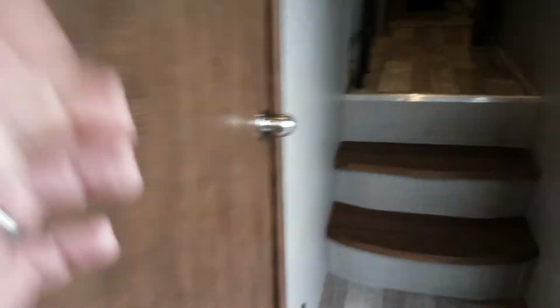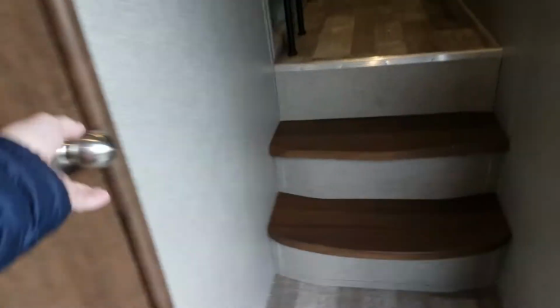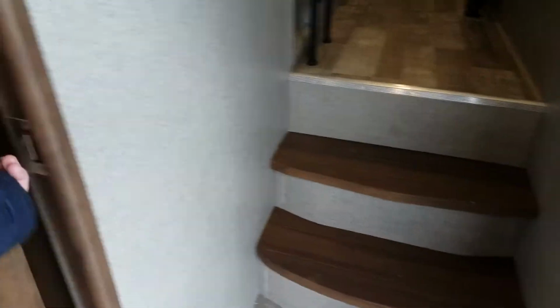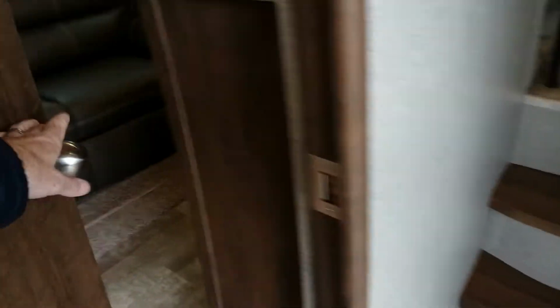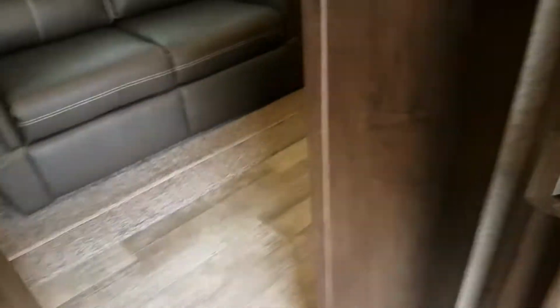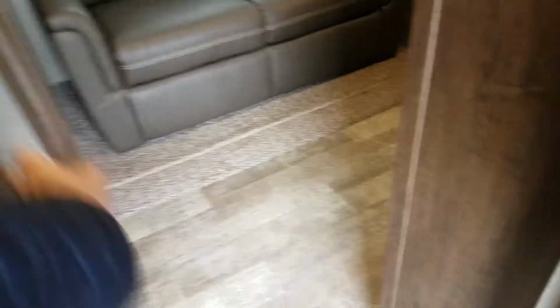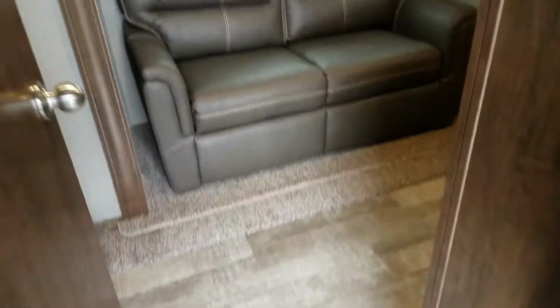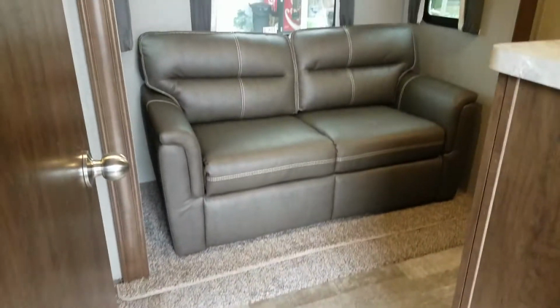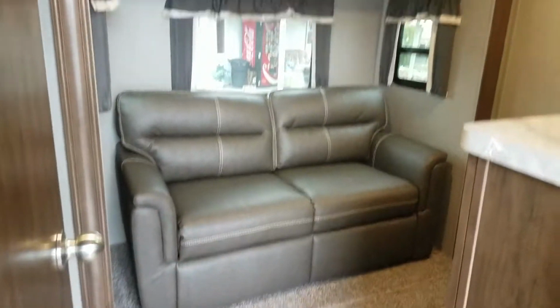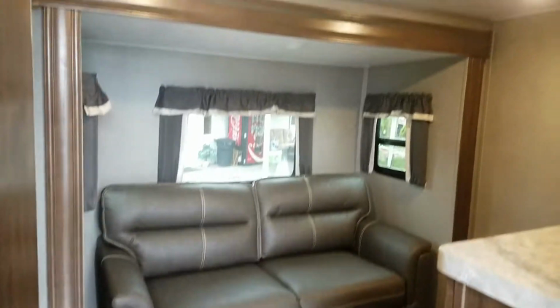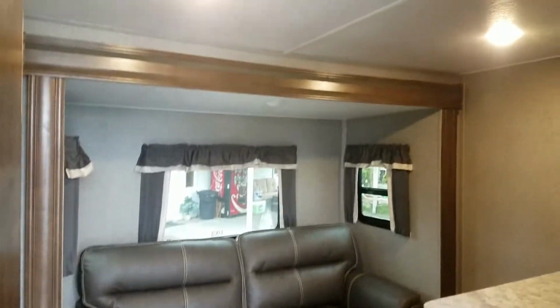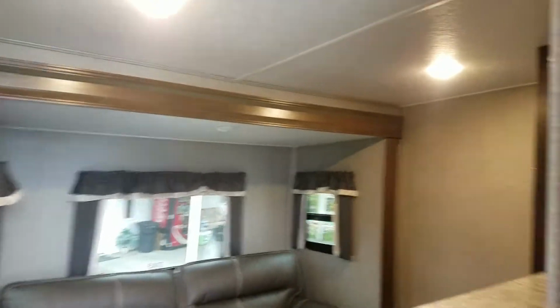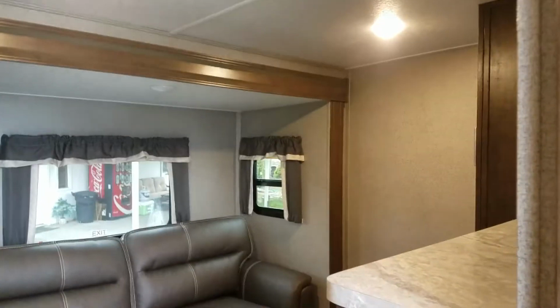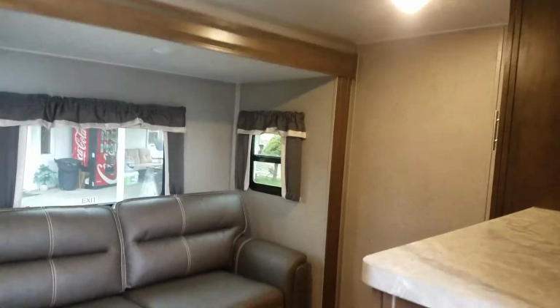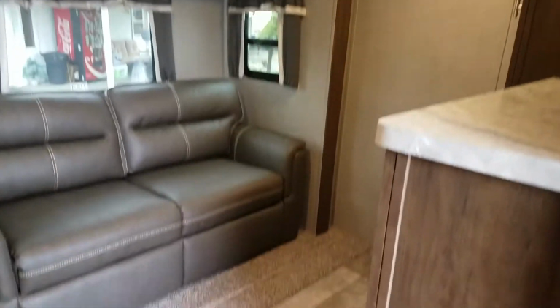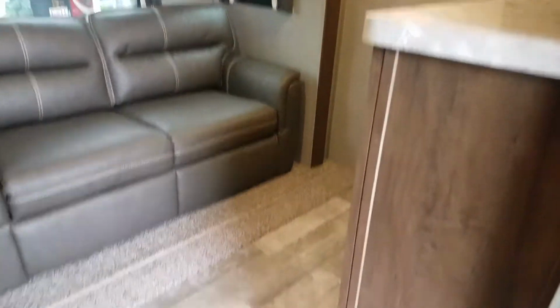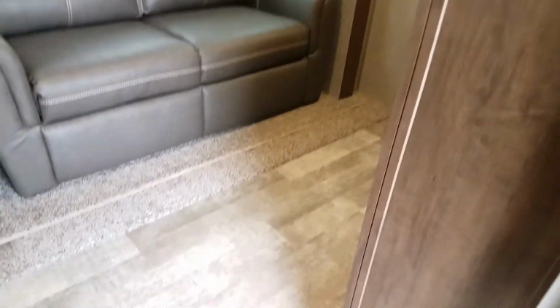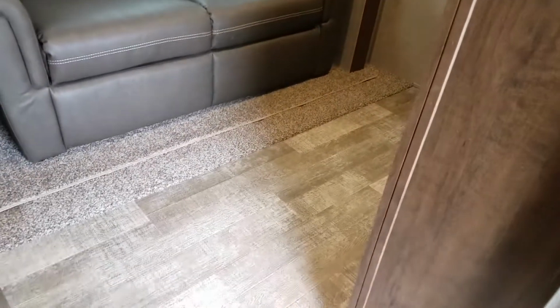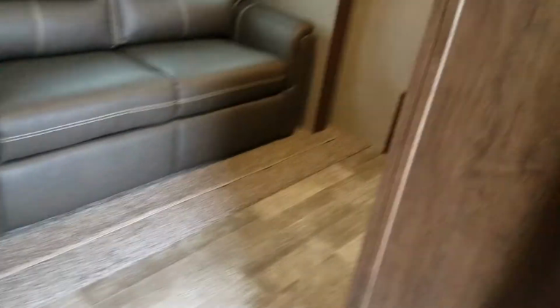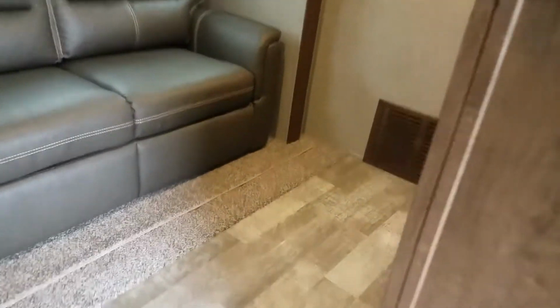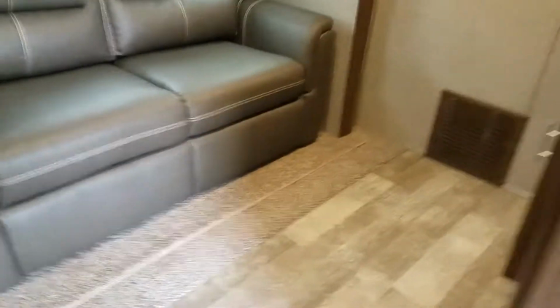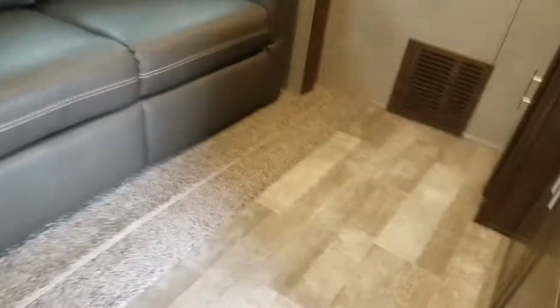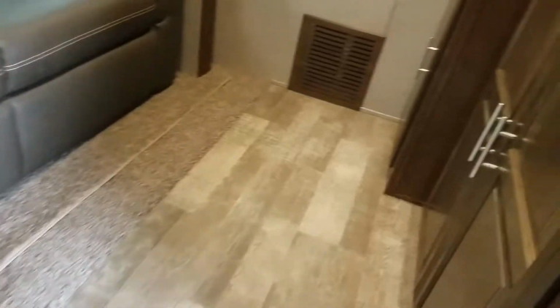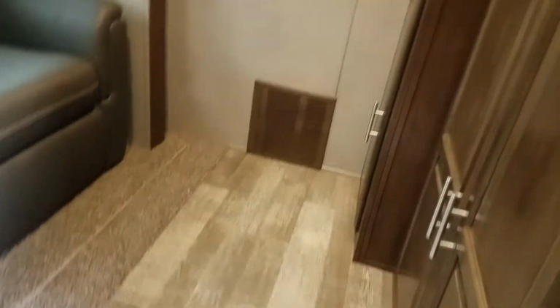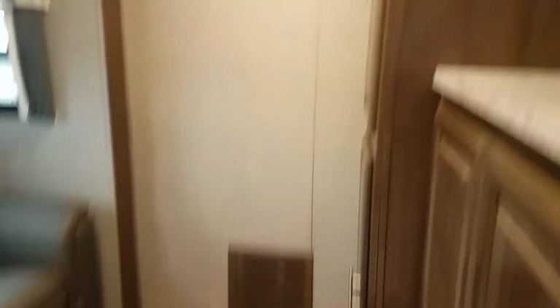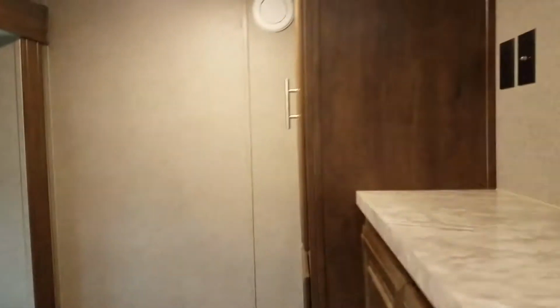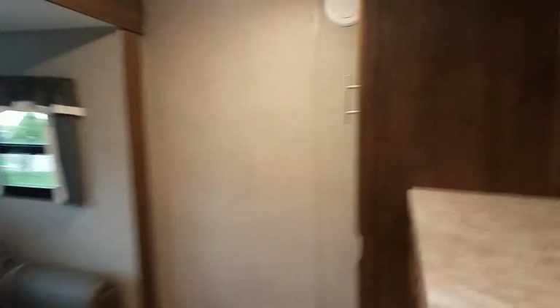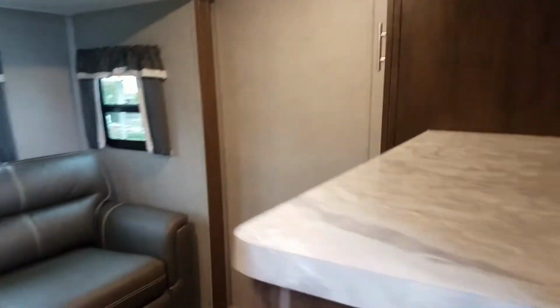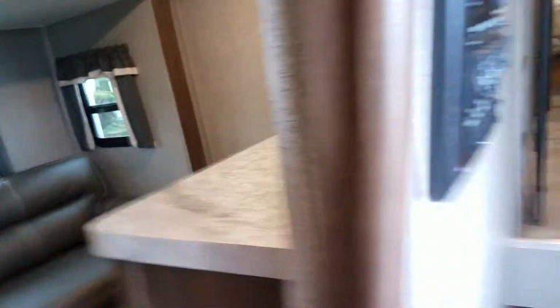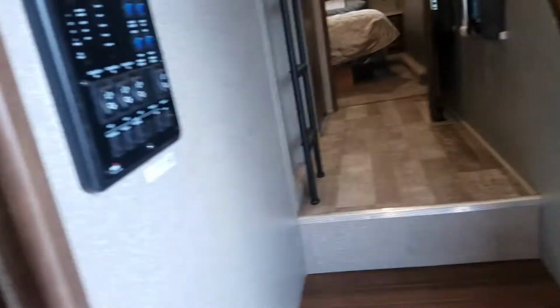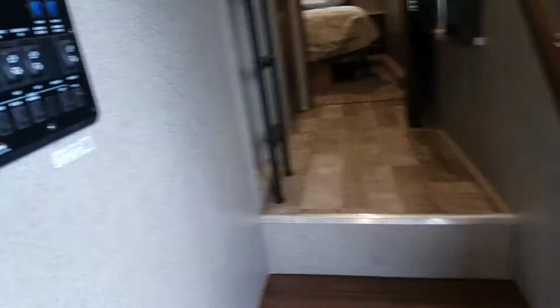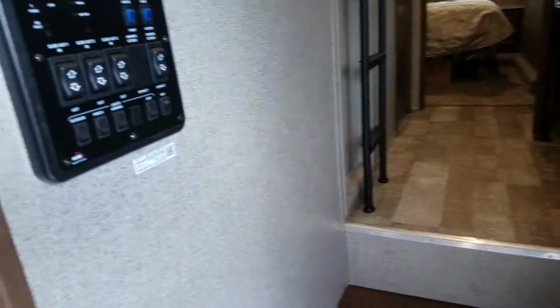So here's gonna be one of the bedrooms. This also has a hide-a-bed so it could be used as an office or a kid's bunk room. I mean there's so many uses, tons of storage of course. Rockwood doesn't cut any corners.